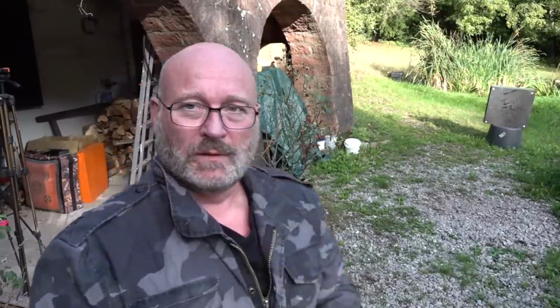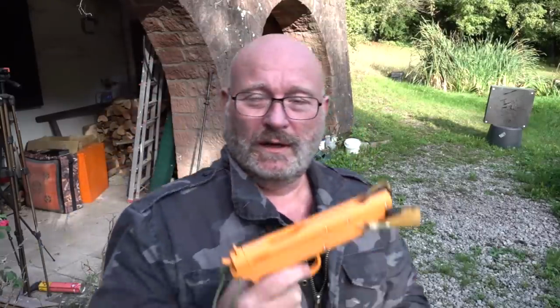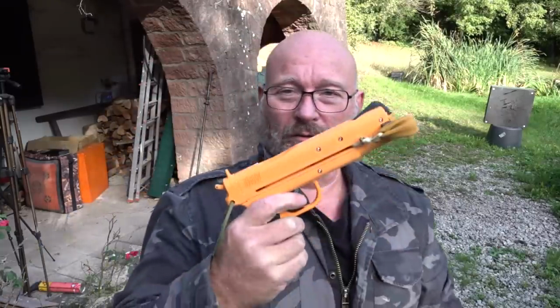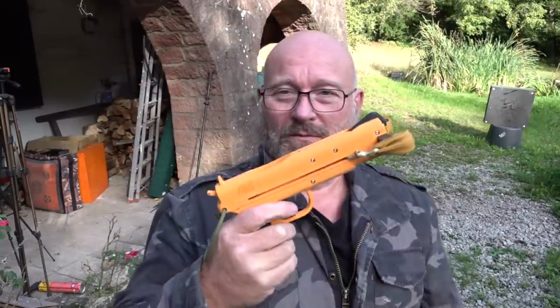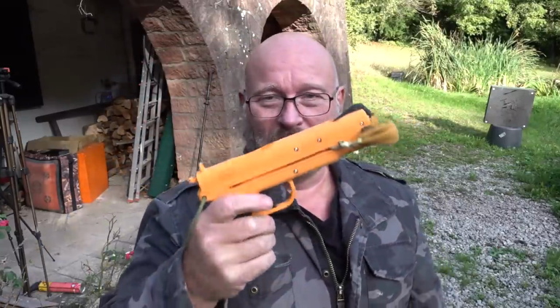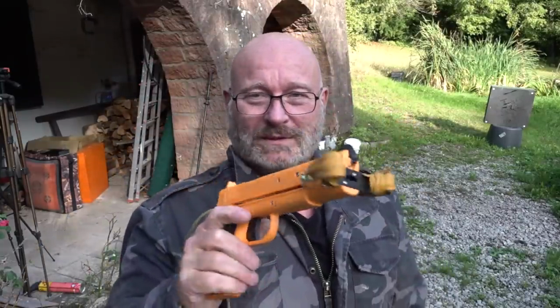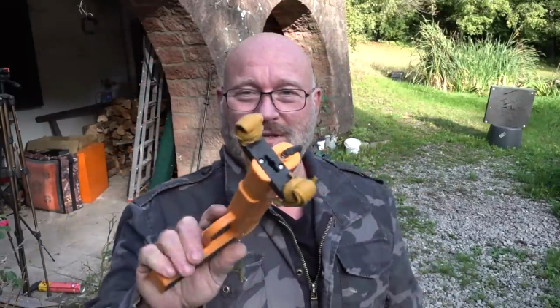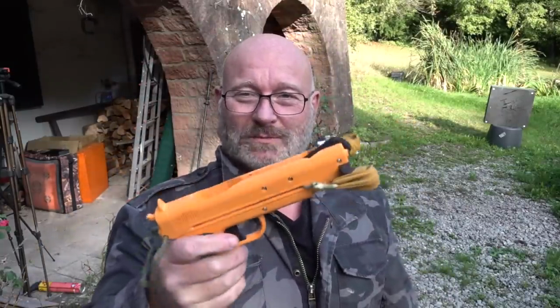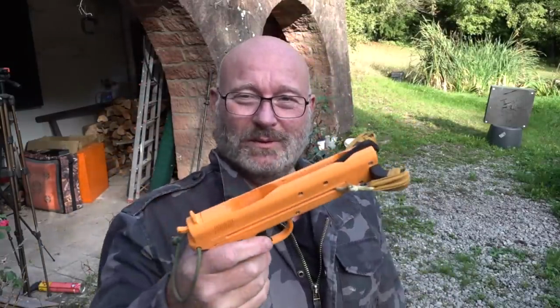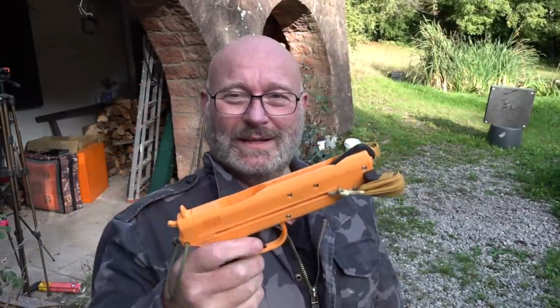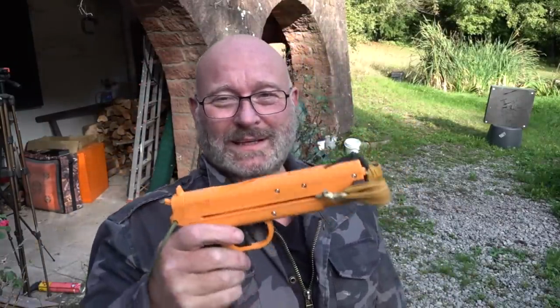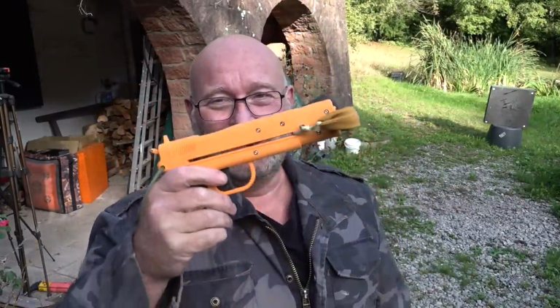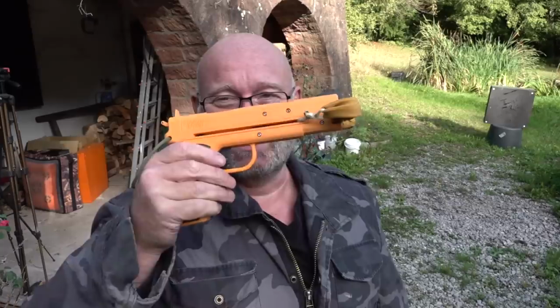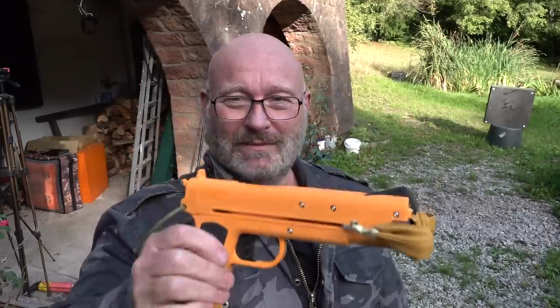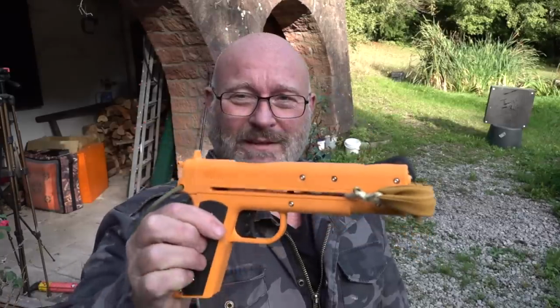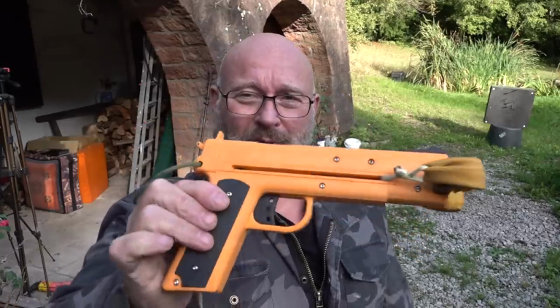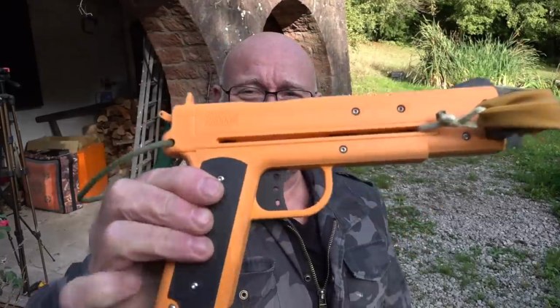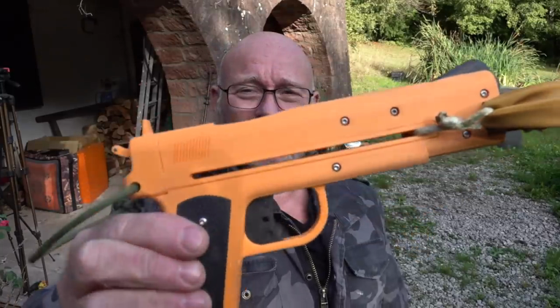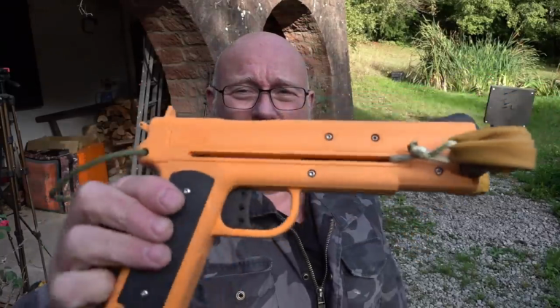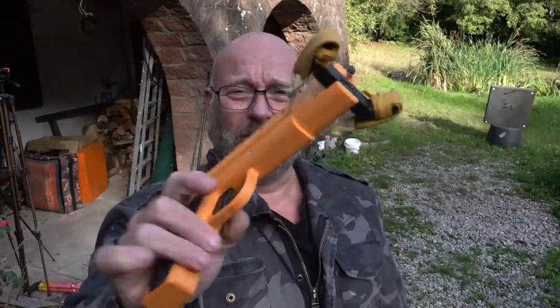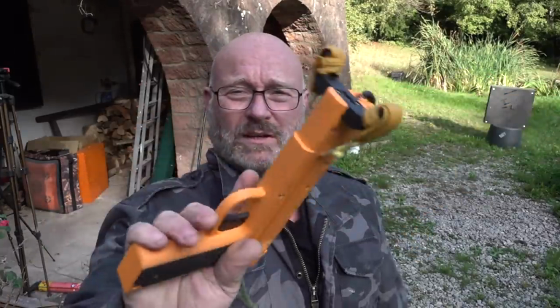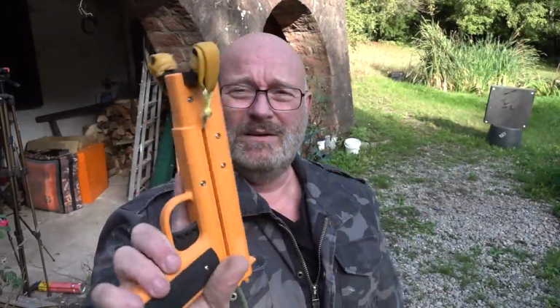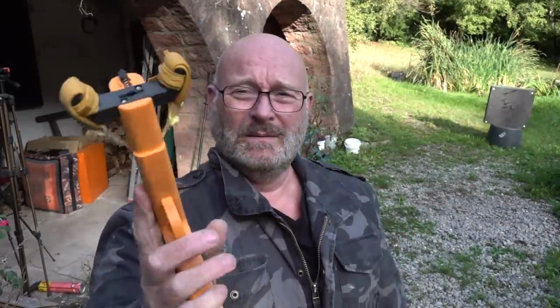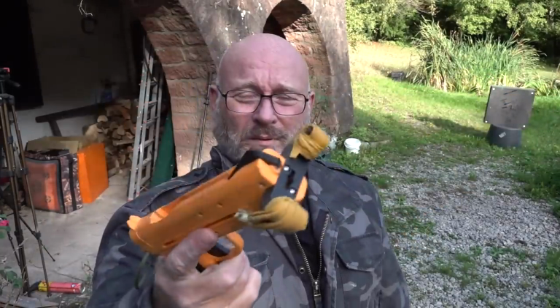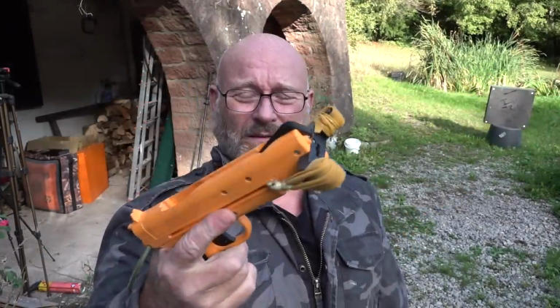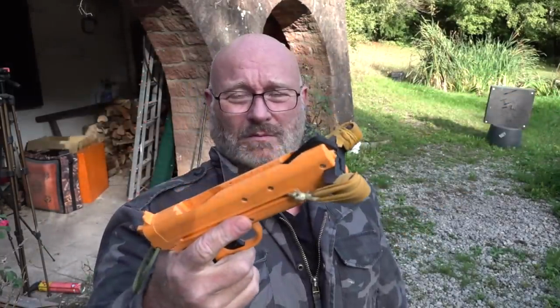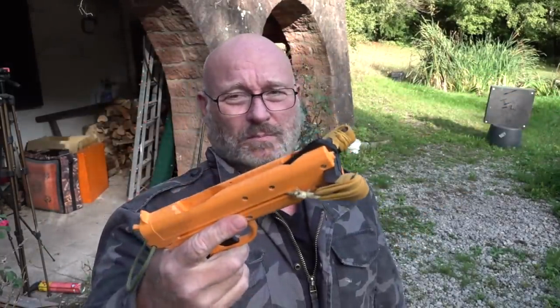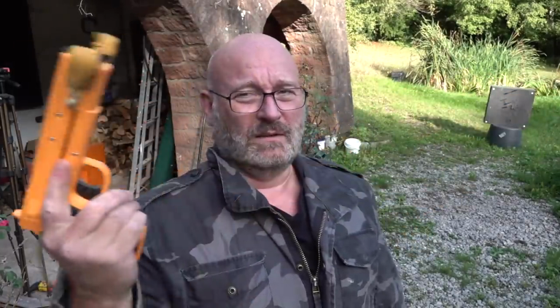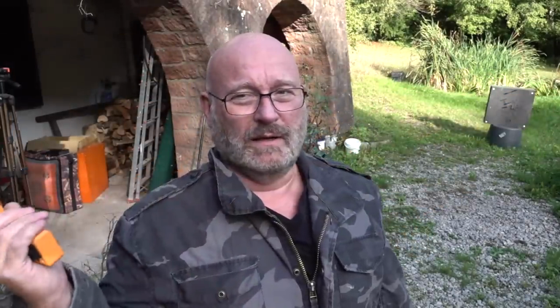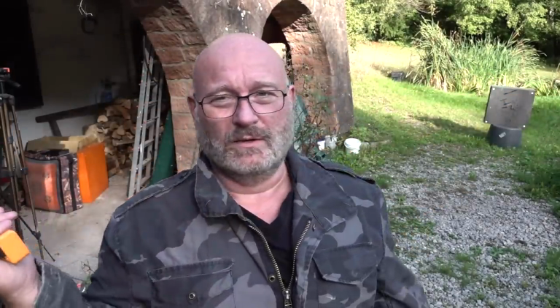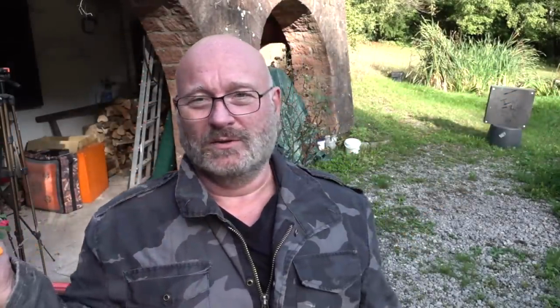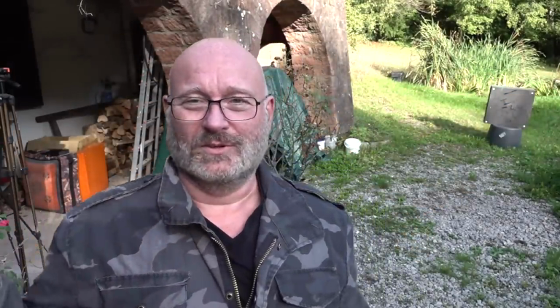Really accurate, seriously dangerous with the broadheads. I just love it. The color is a little bit questionable, but you can print it in any color you want, of course.